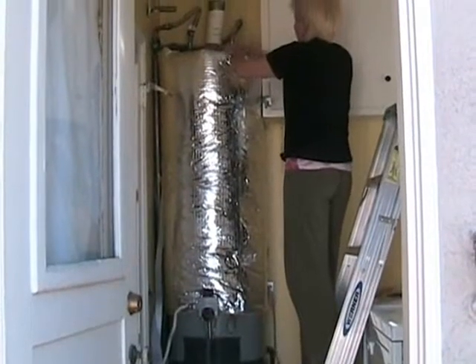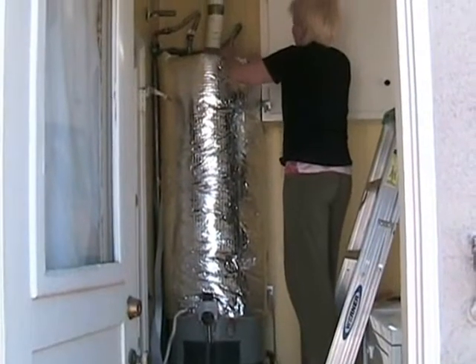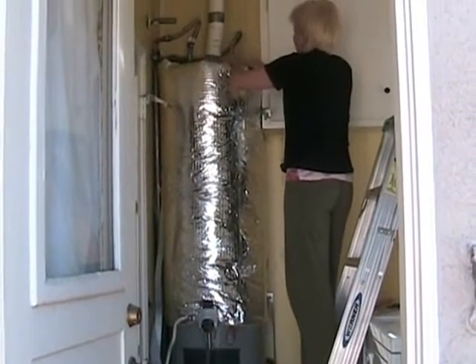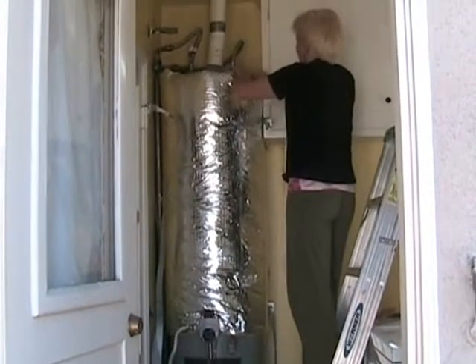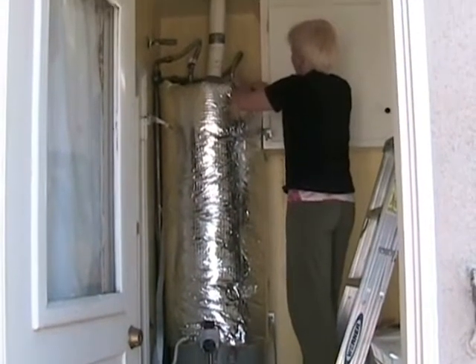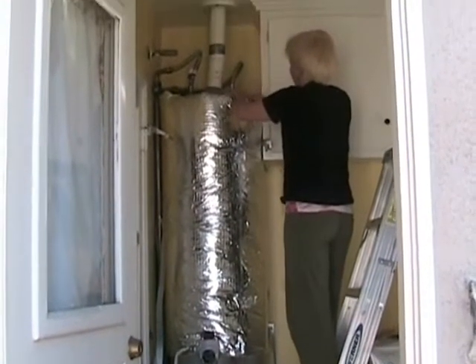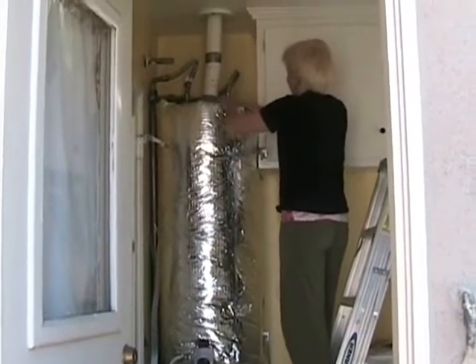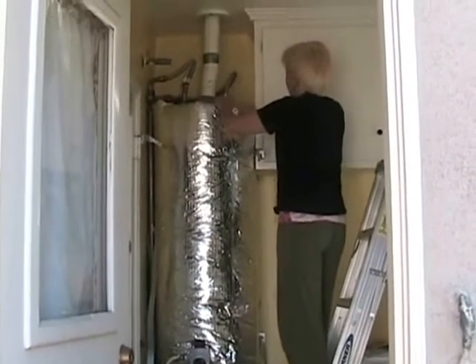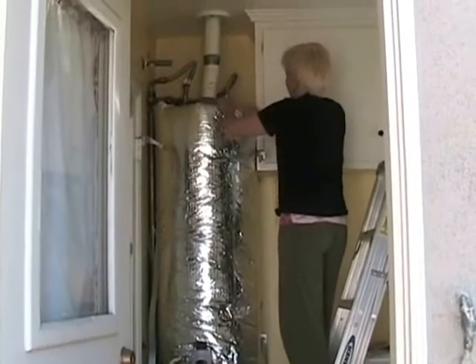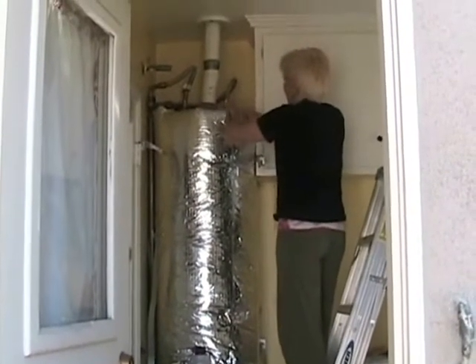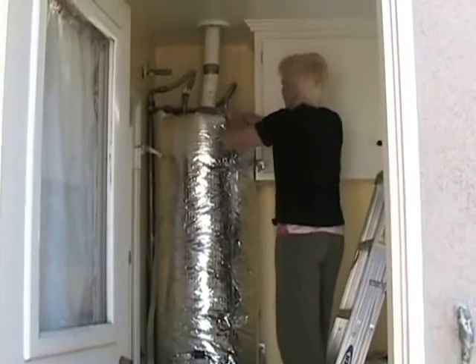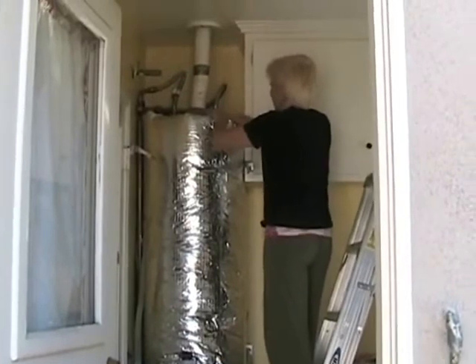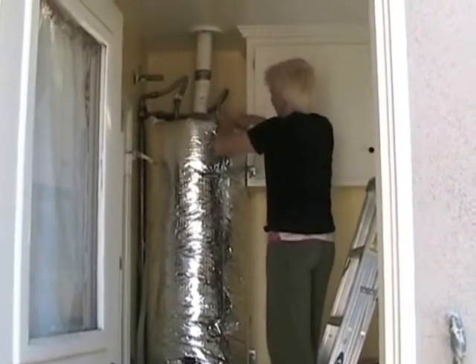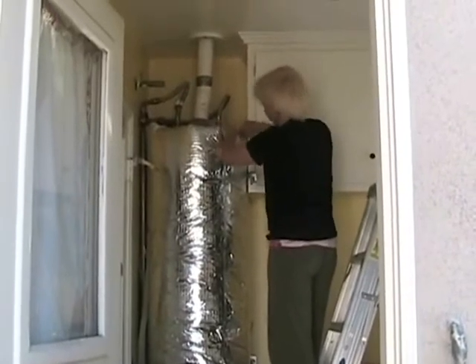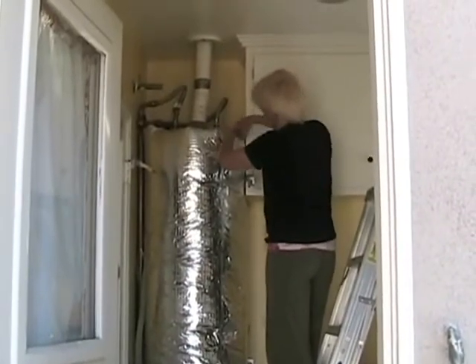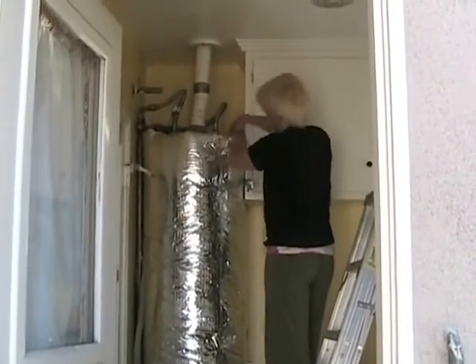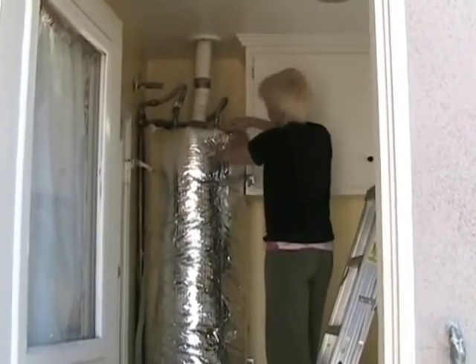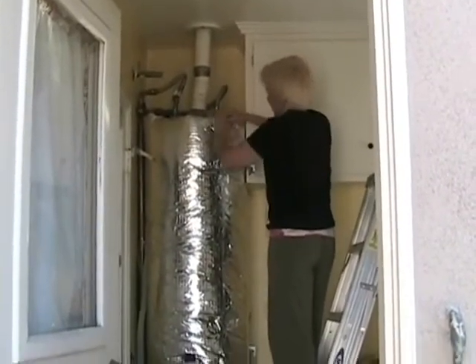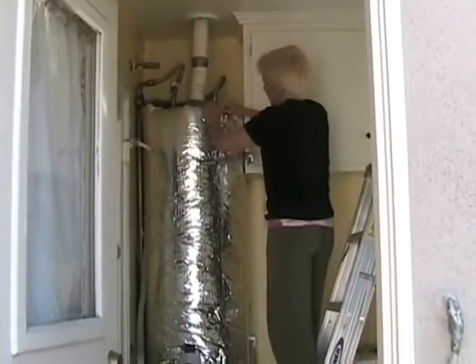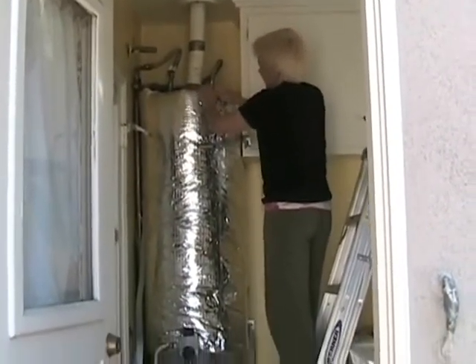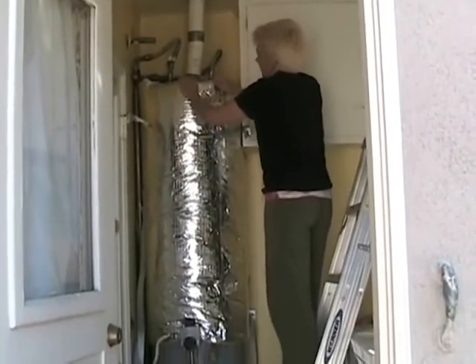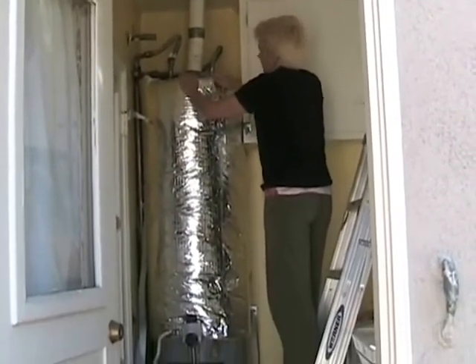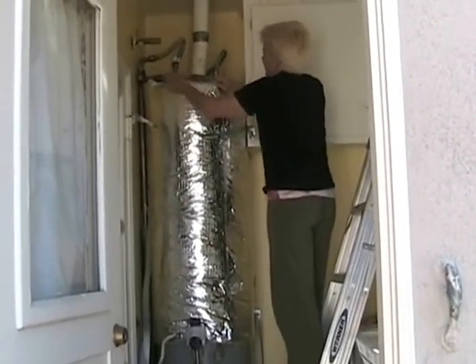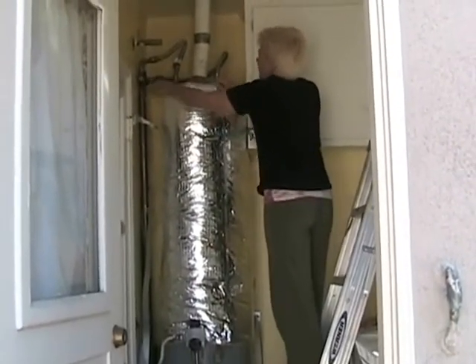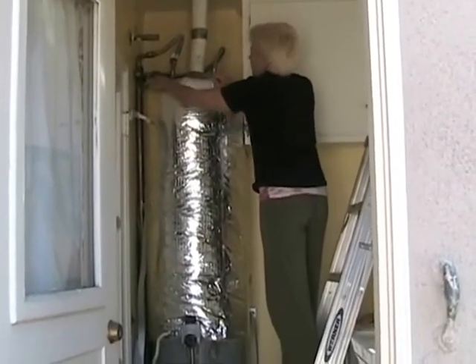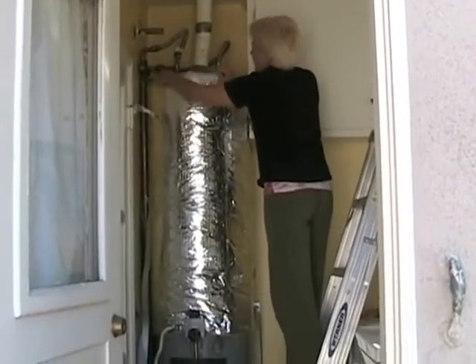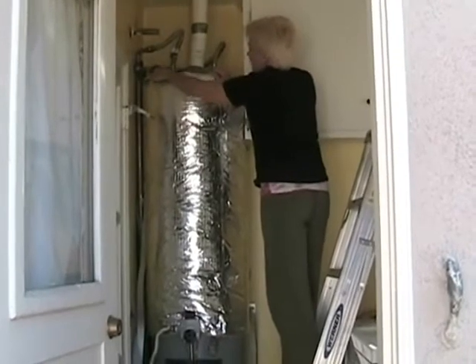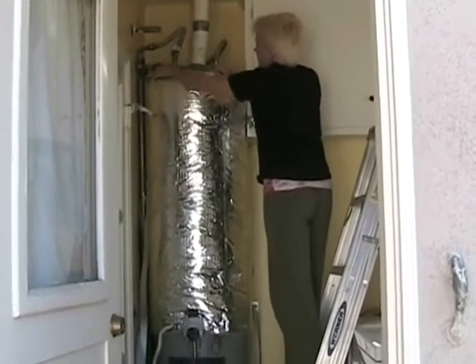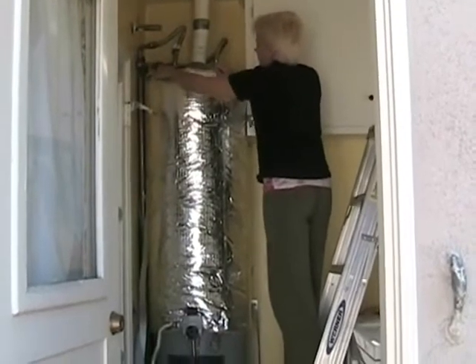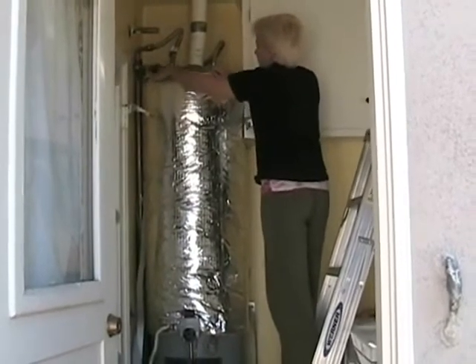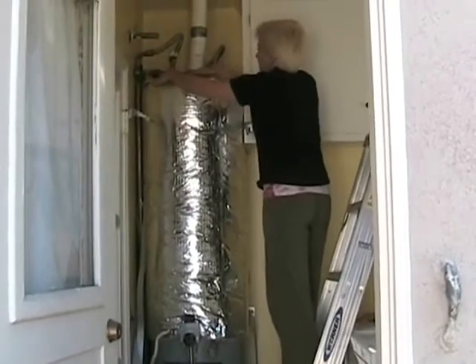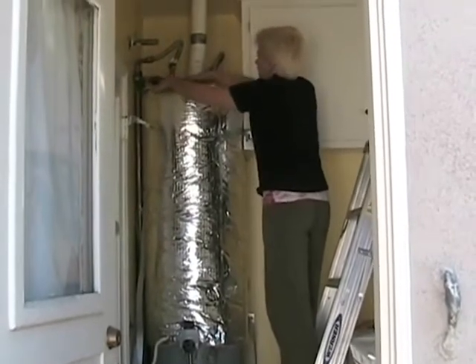You can see how easy that install was — just by pulling it around, getting it even, tucking the fiberglass underneath, and then taping.